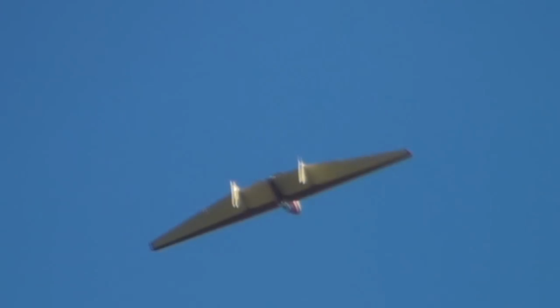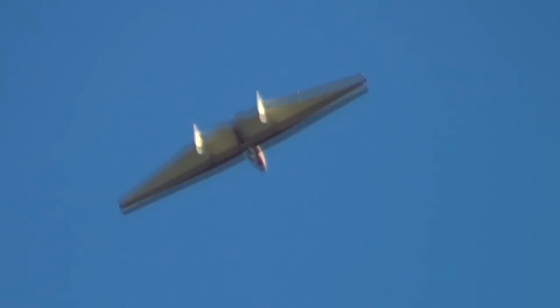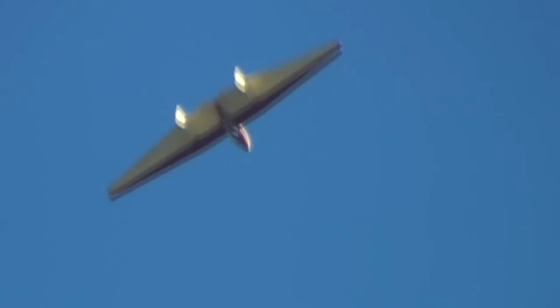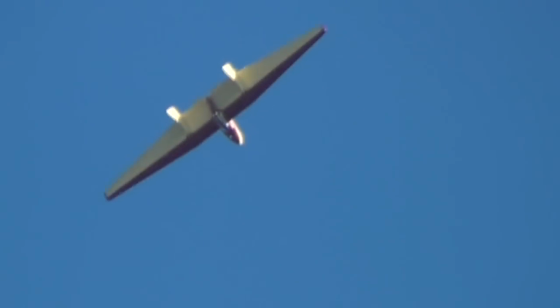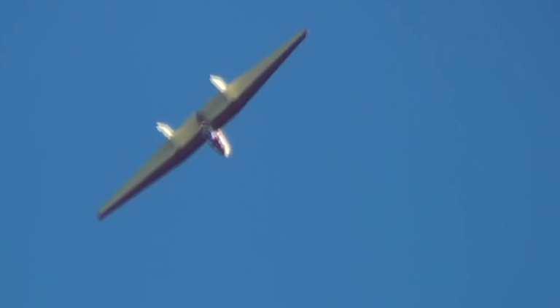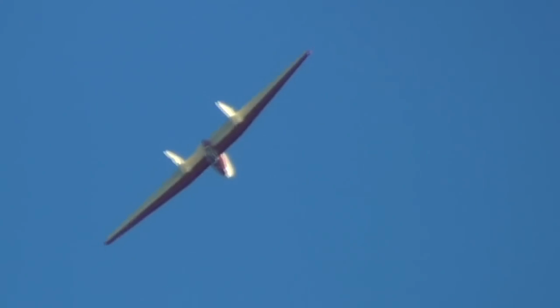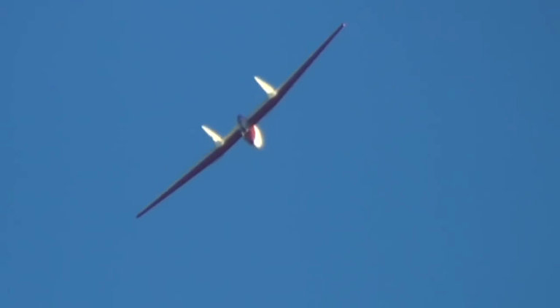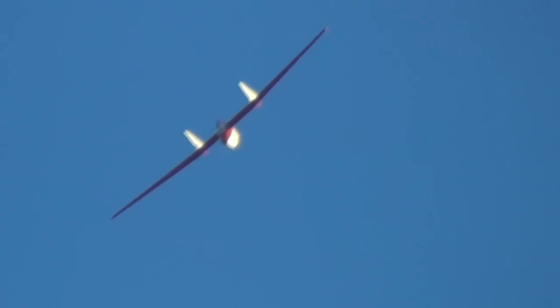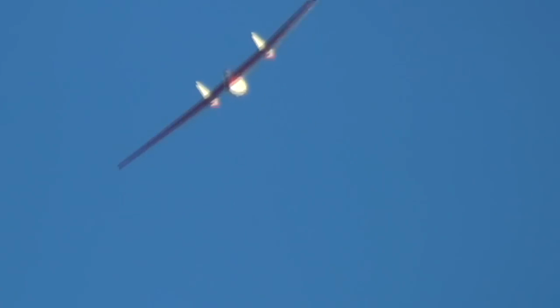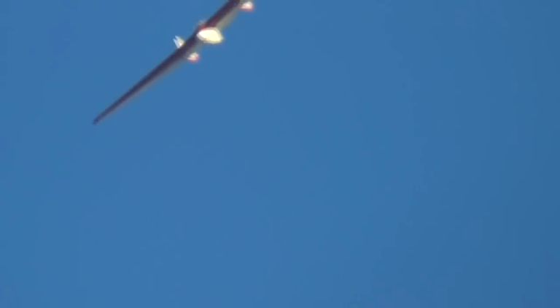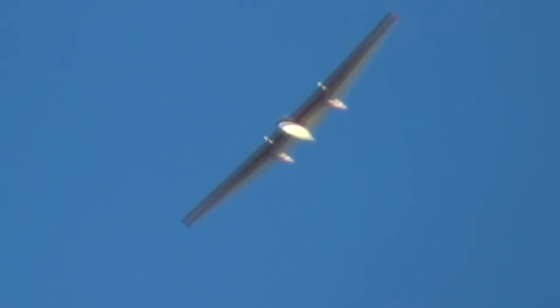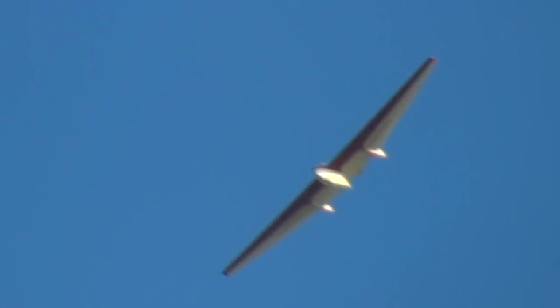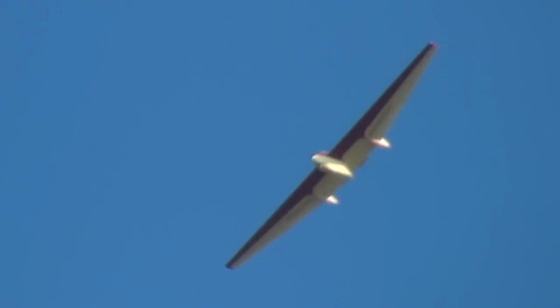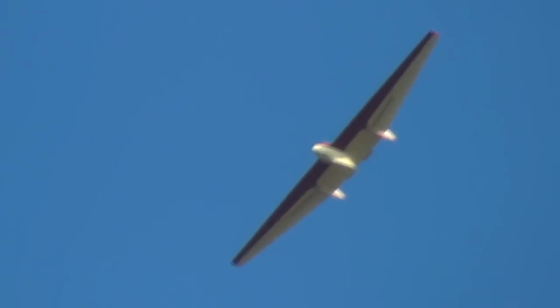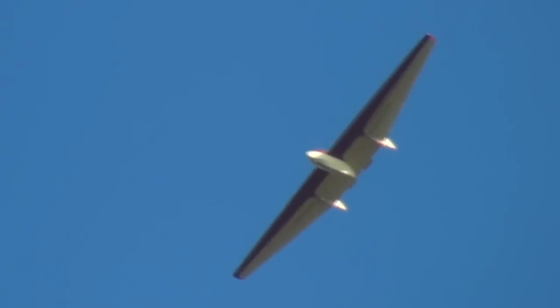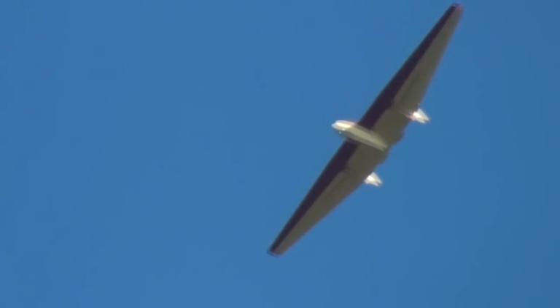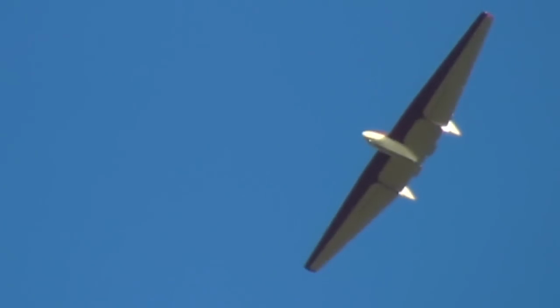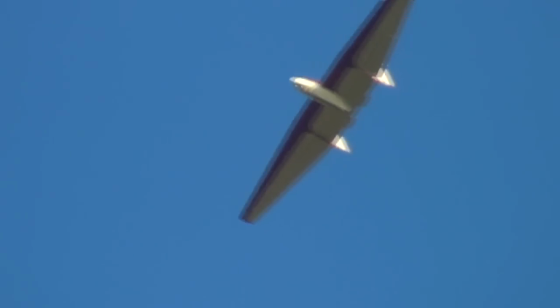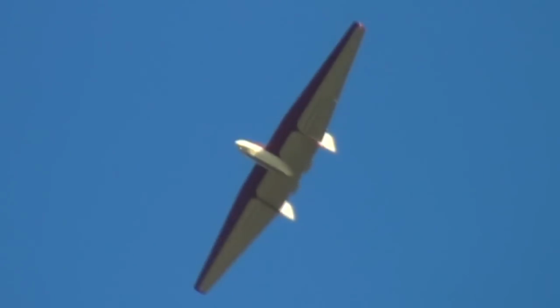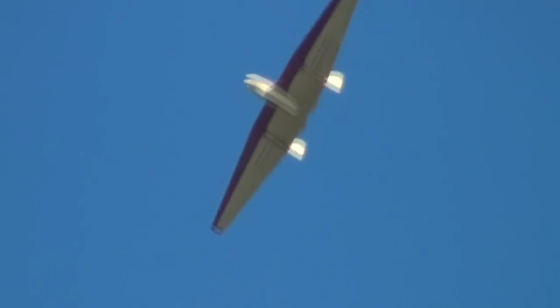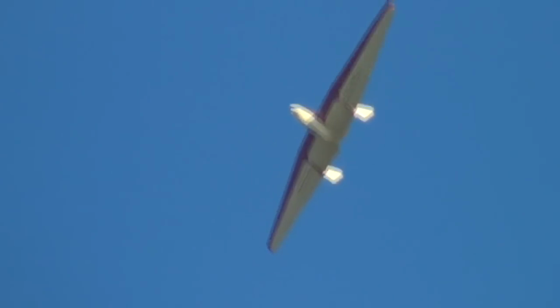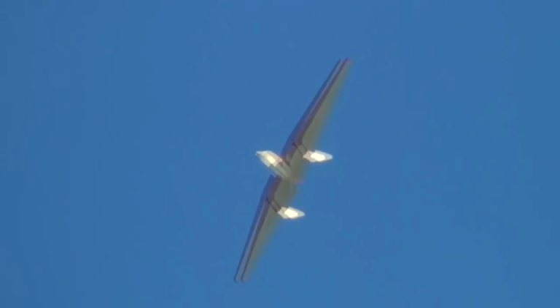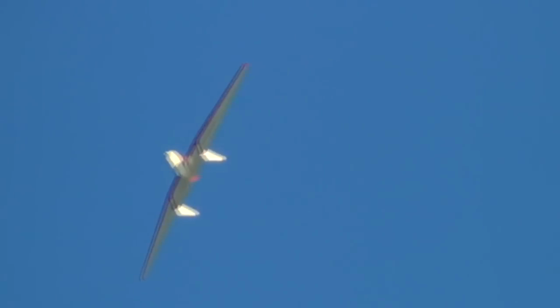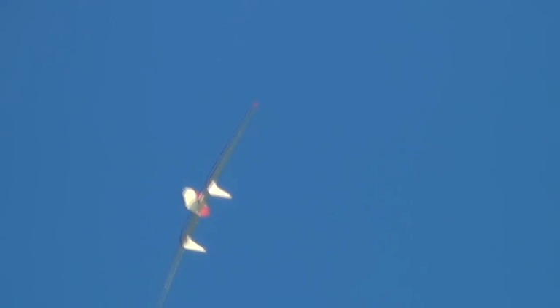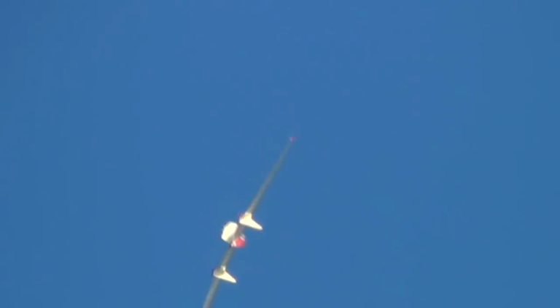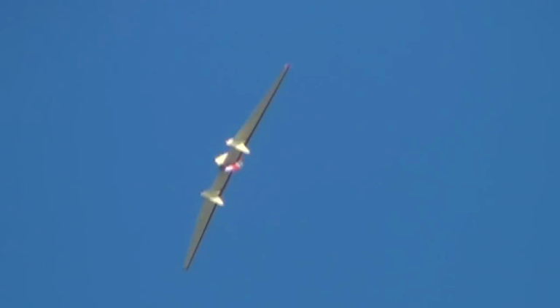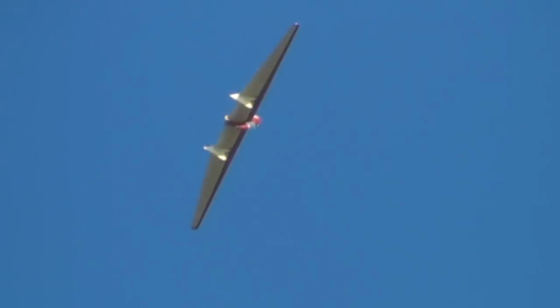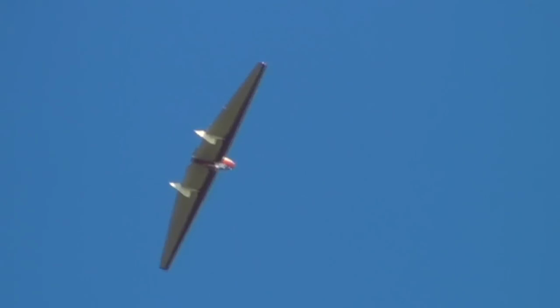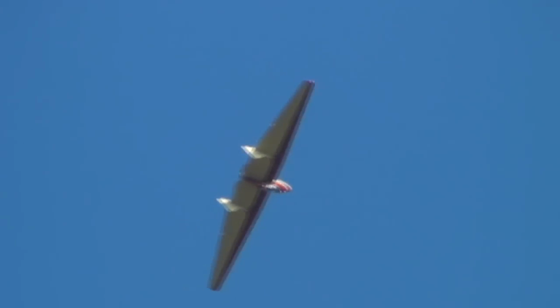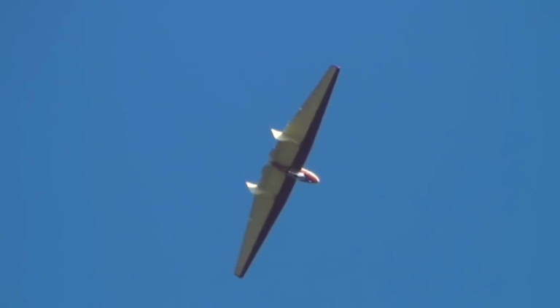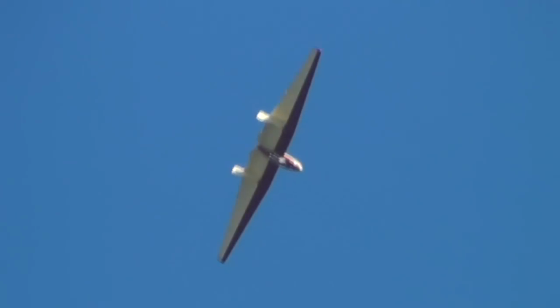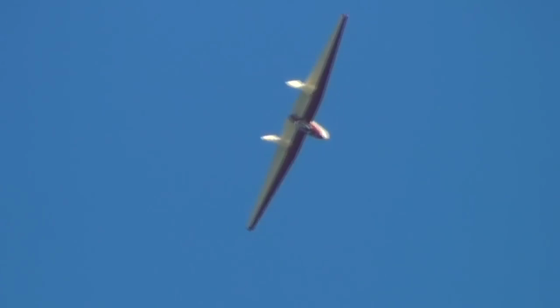And there you go, ladies and gentlemen — a Clover Leaf, going from towards us to left or right in front of us. Aside from anything else, this beautiful little machine is fully aerobatic.